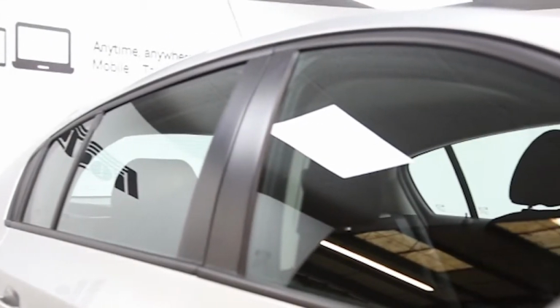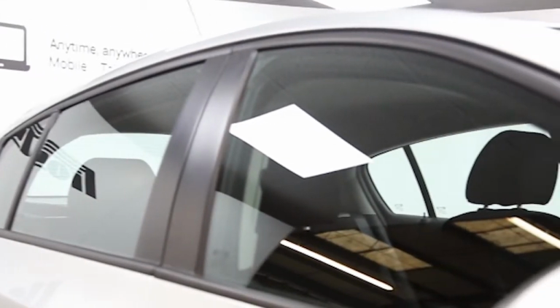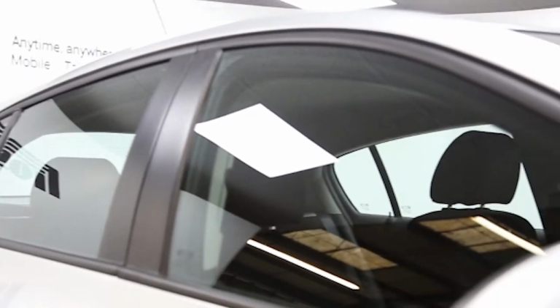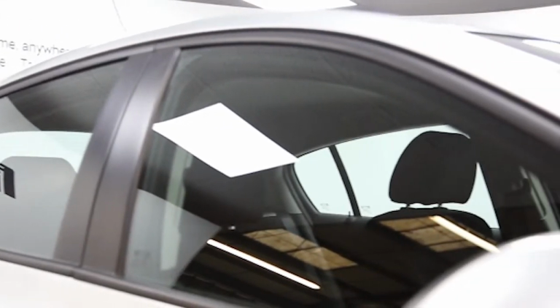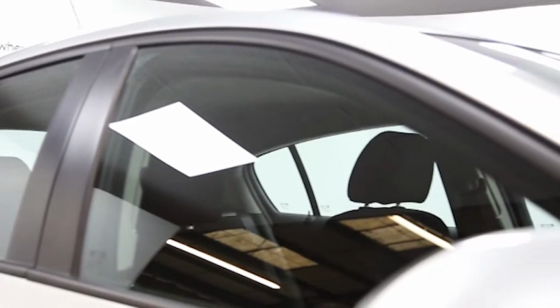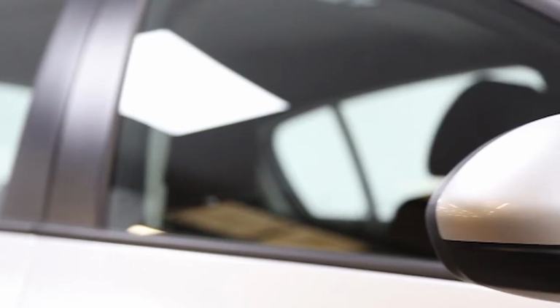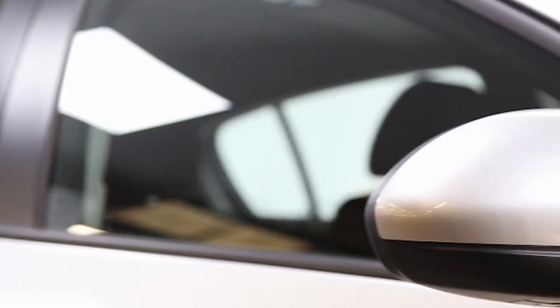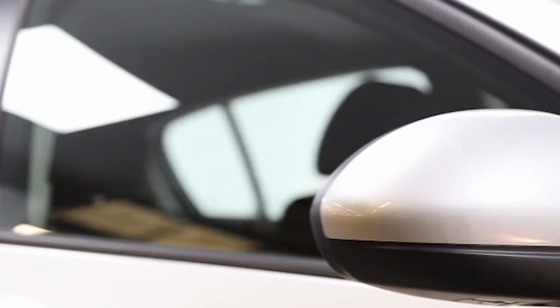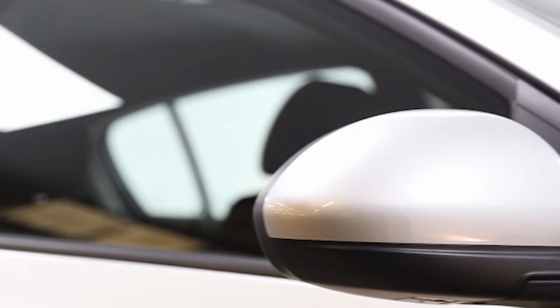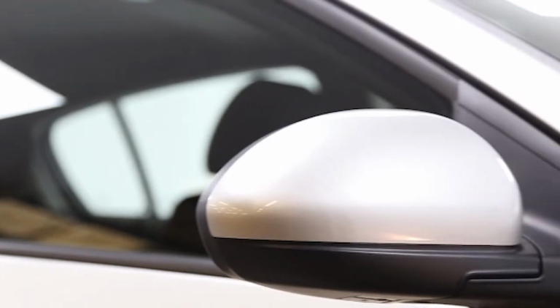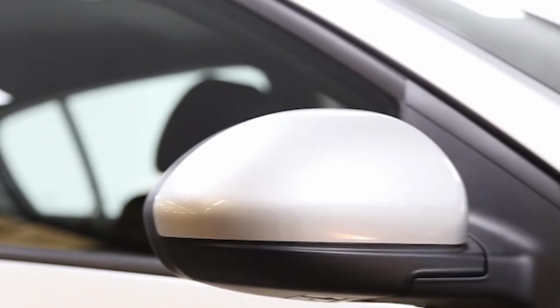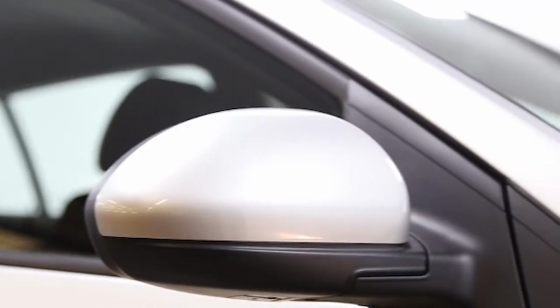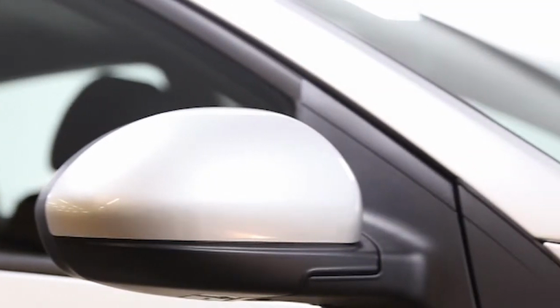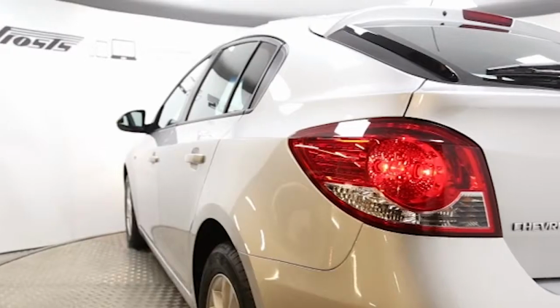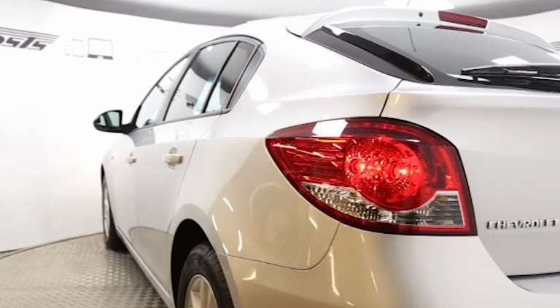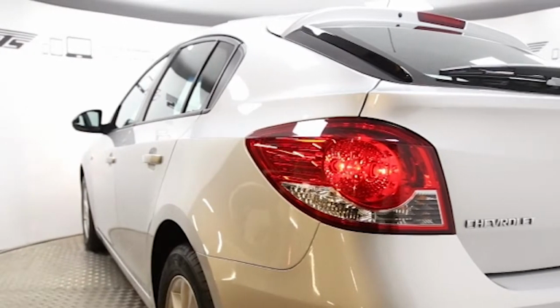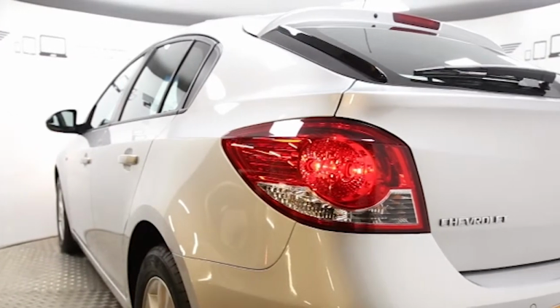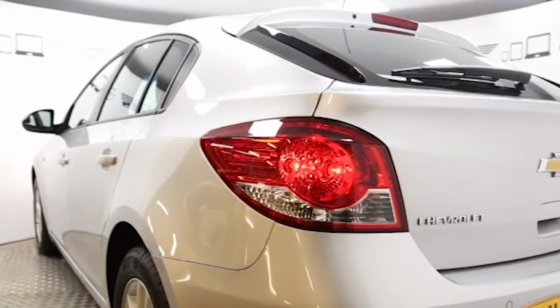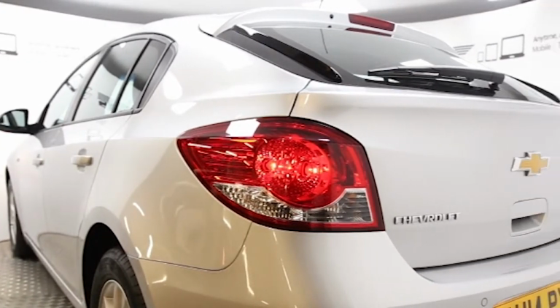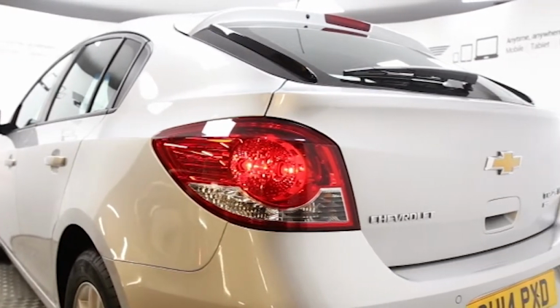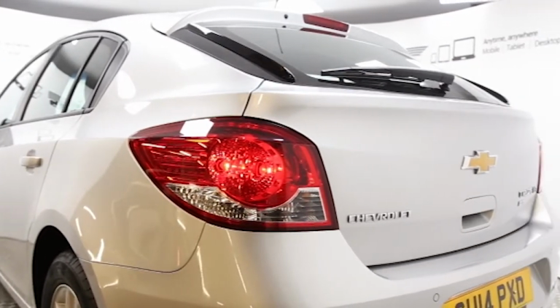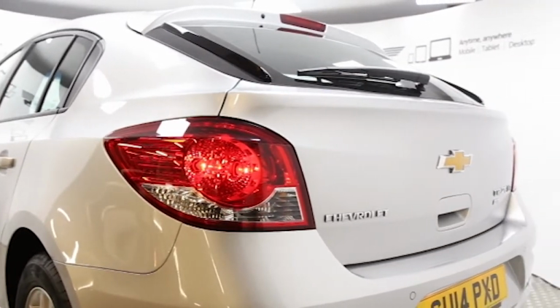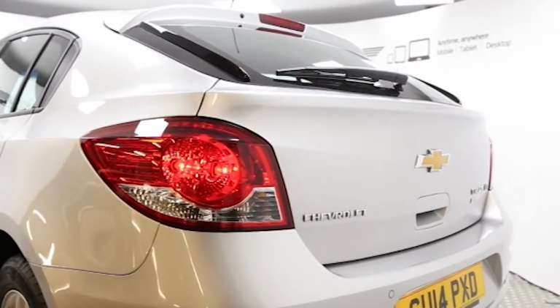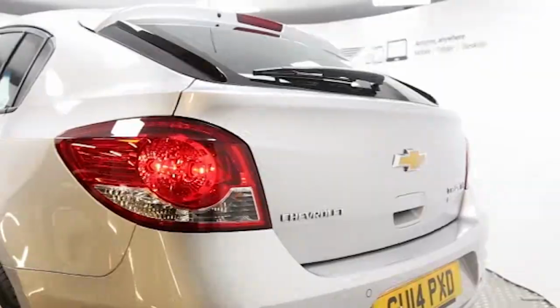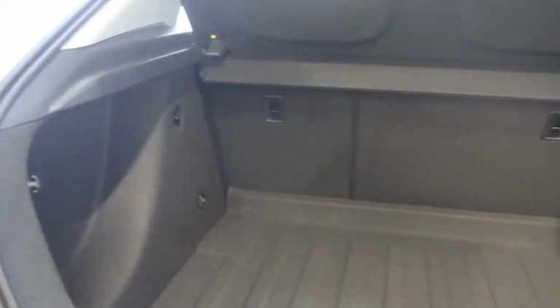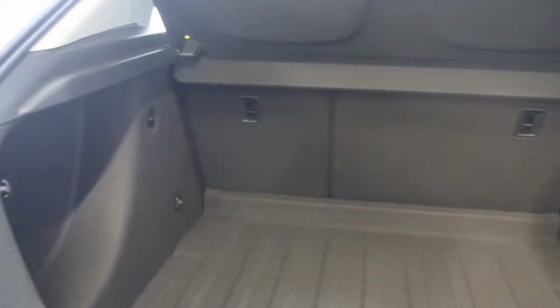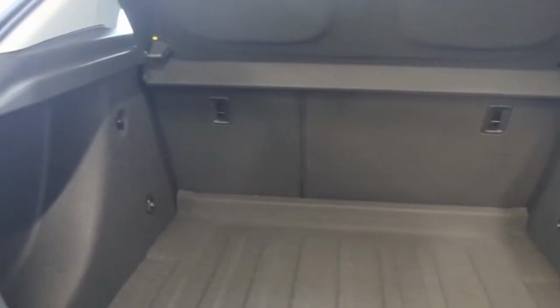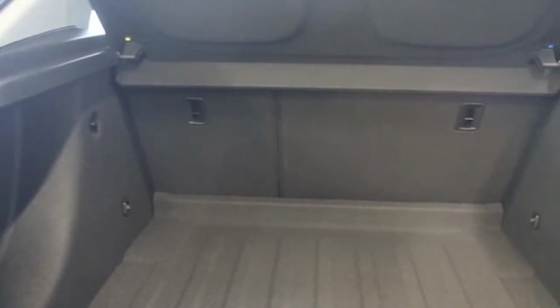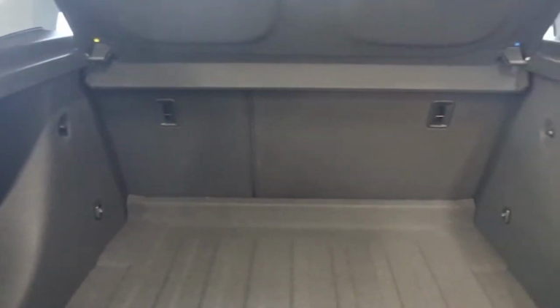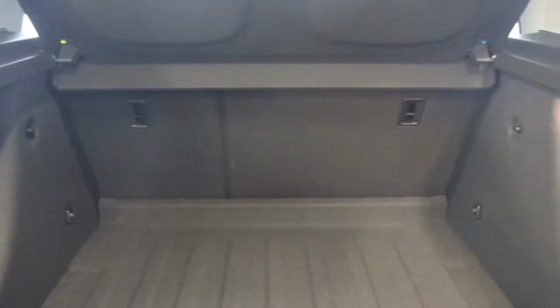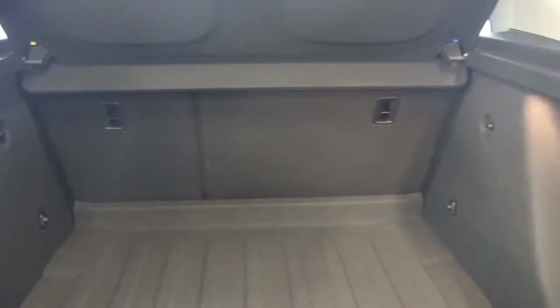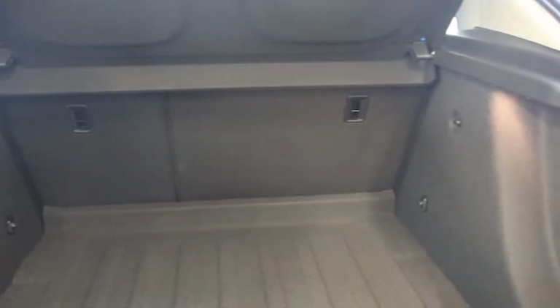Key features include air conditioning, 16-inch alloys, CD player, cruise control, electric windows and mirrors, and remote central locking.